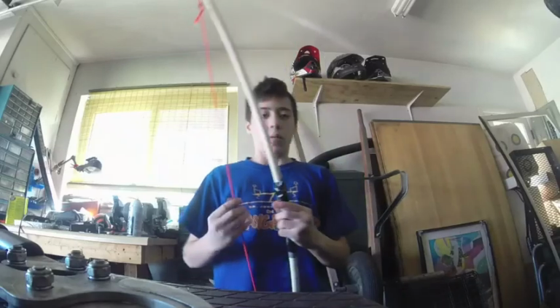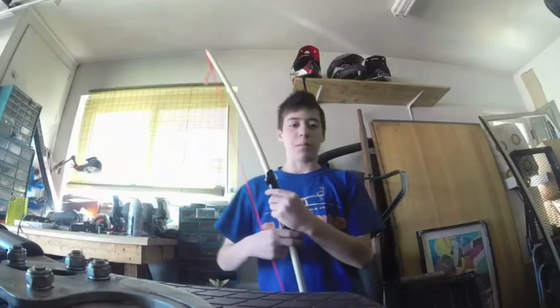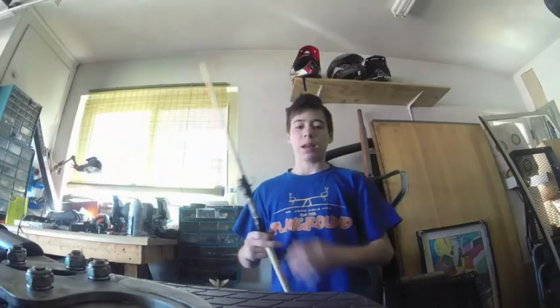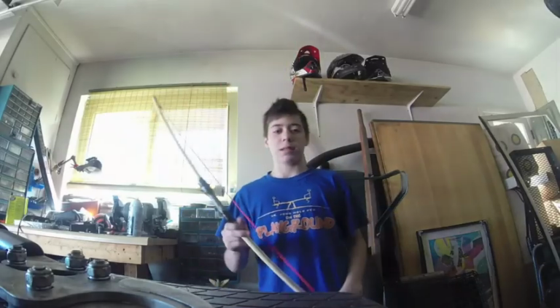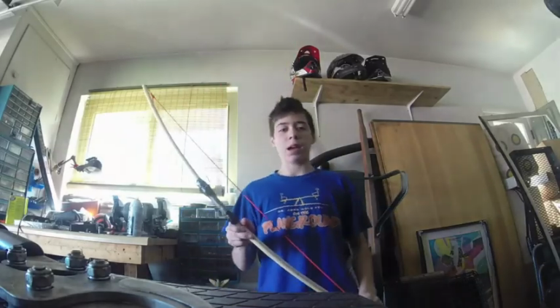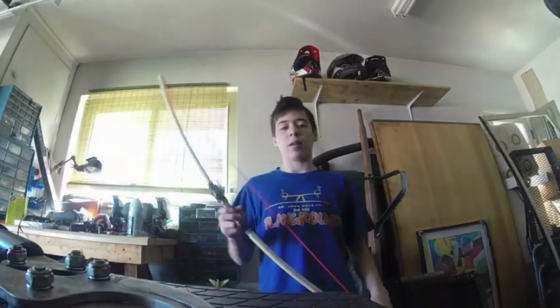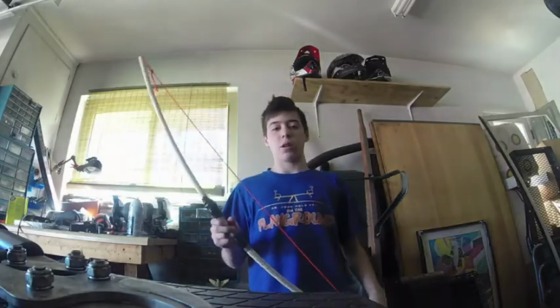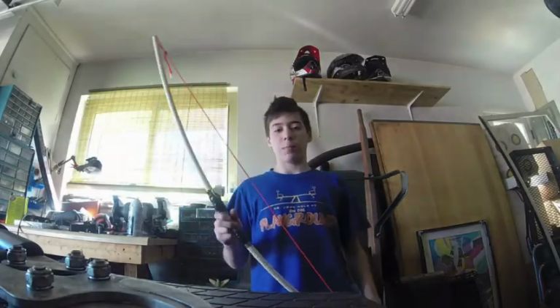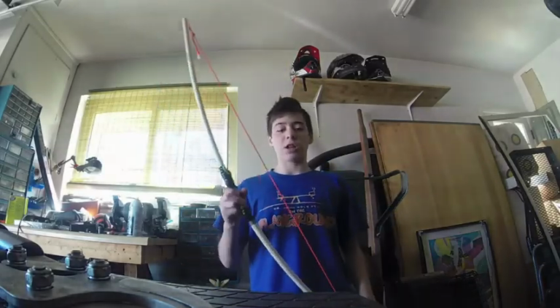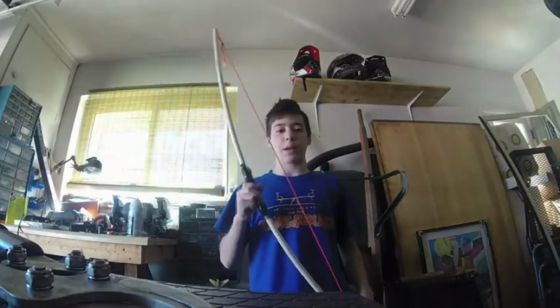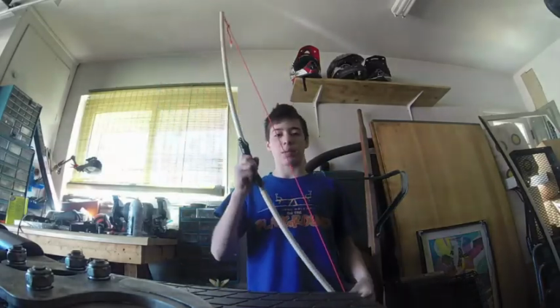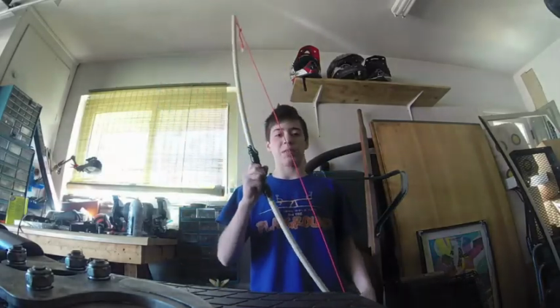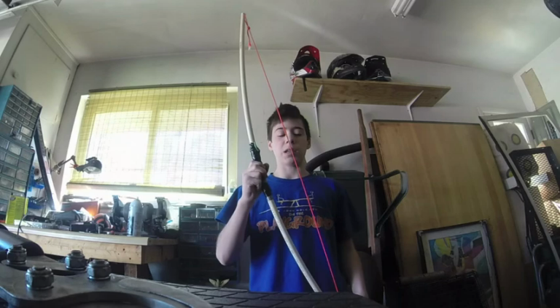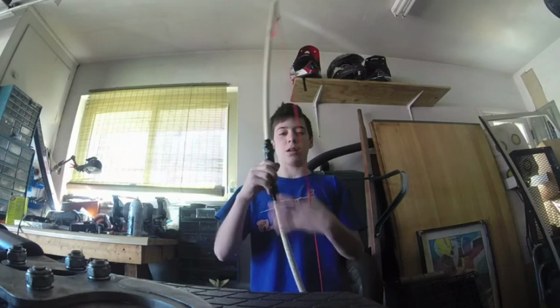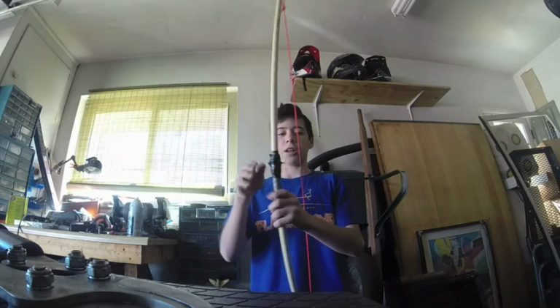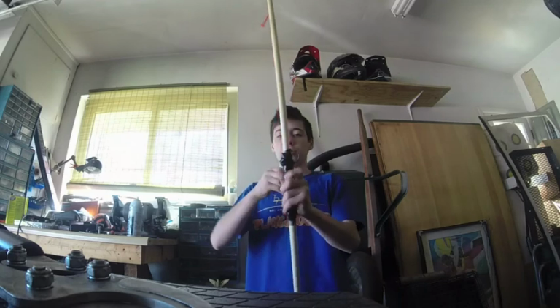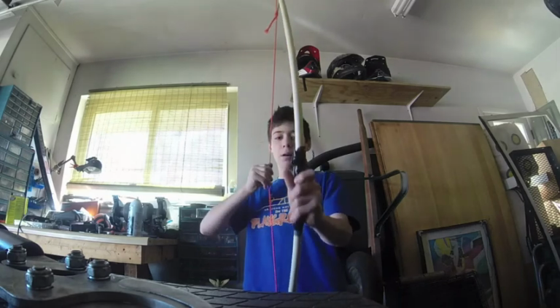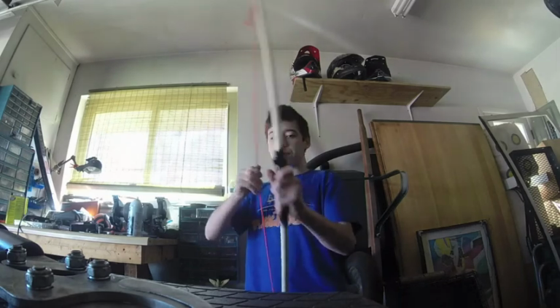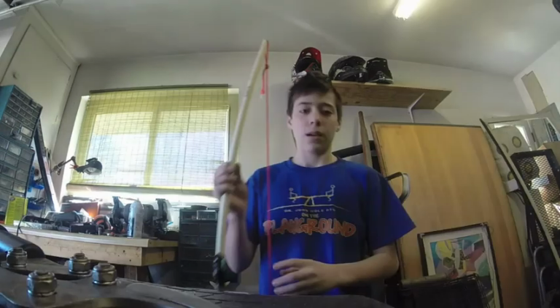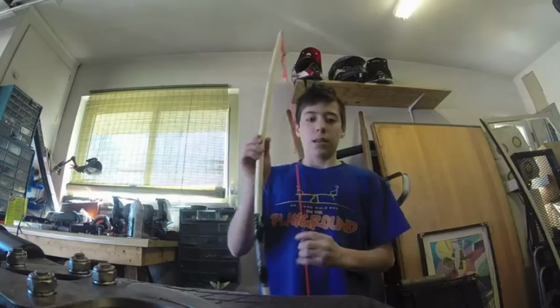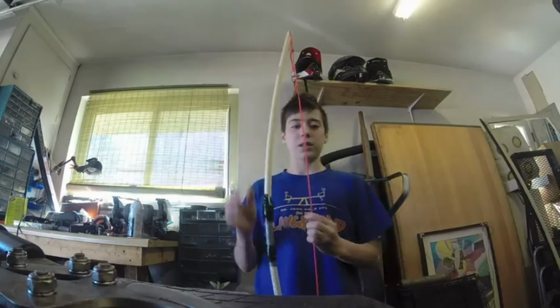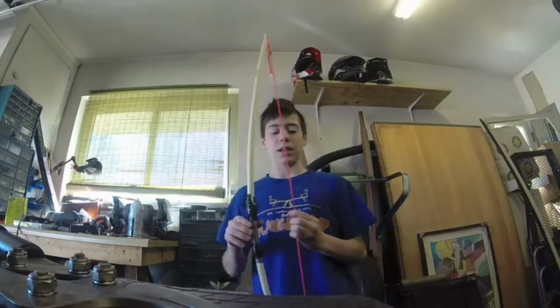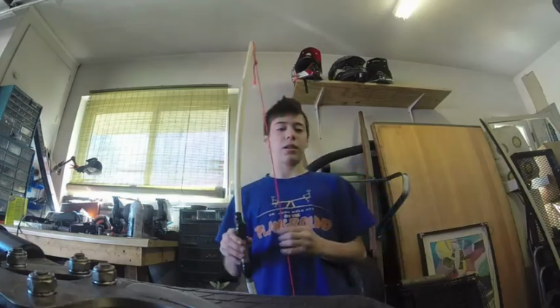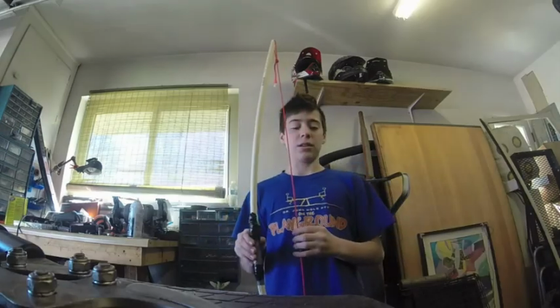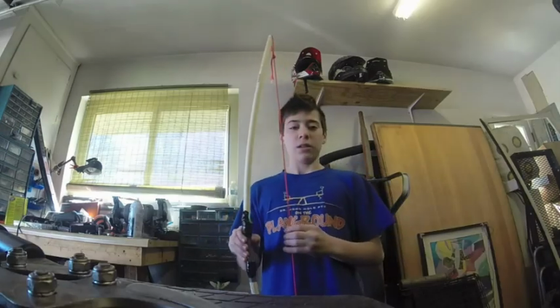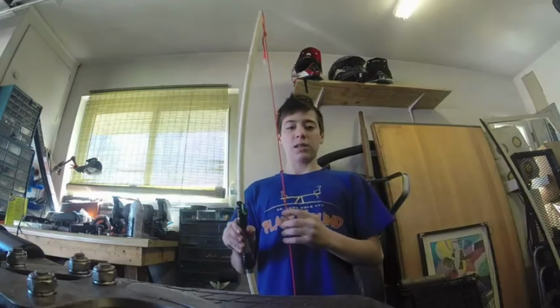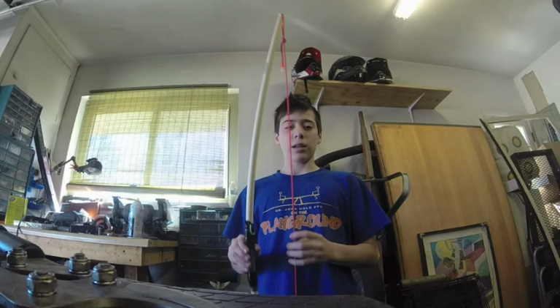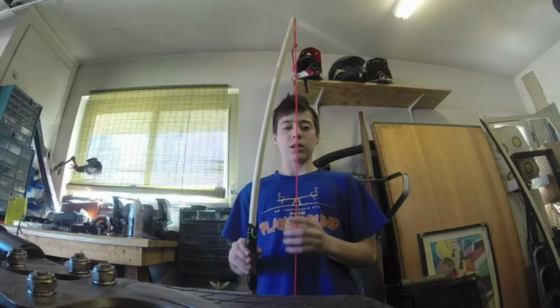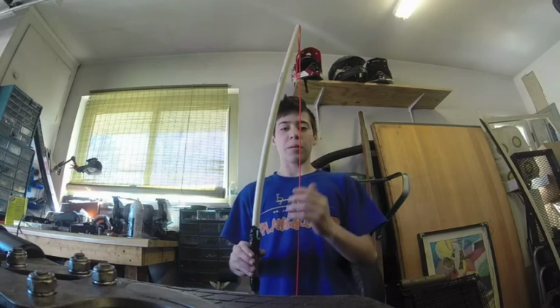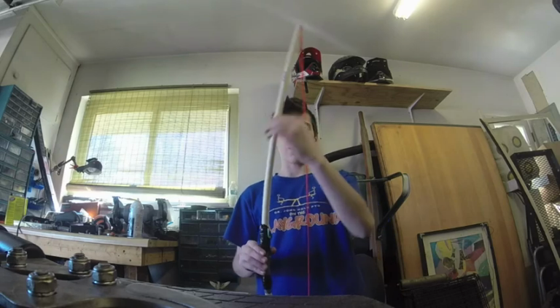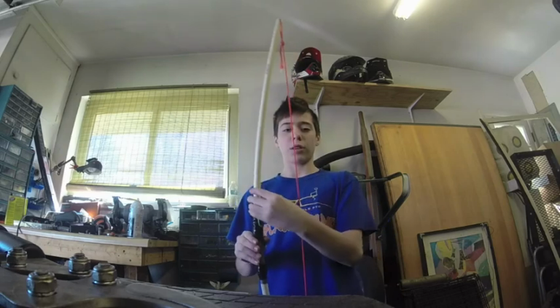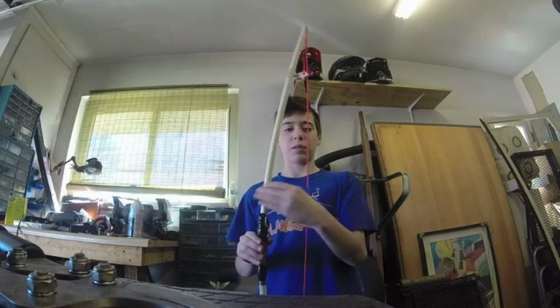What's up guys? Today I'm going to show you how to make a cheap and easy PVC recurve bow. The first thing you're going to need is a piece of half-inch PVC.